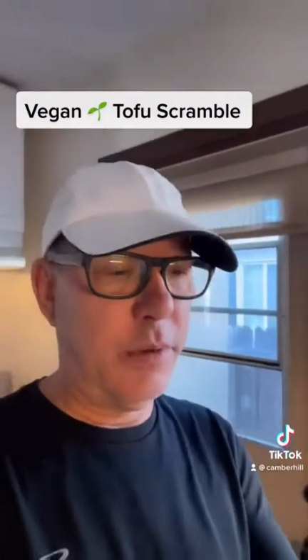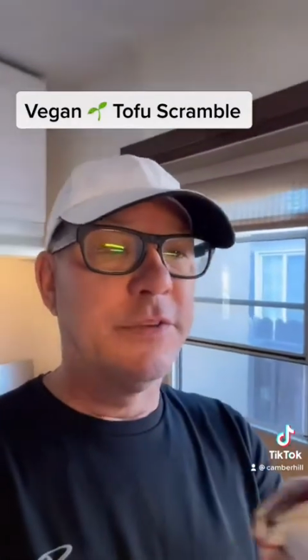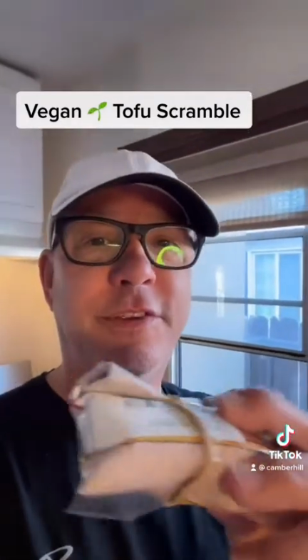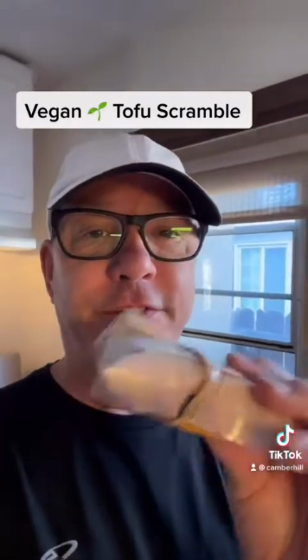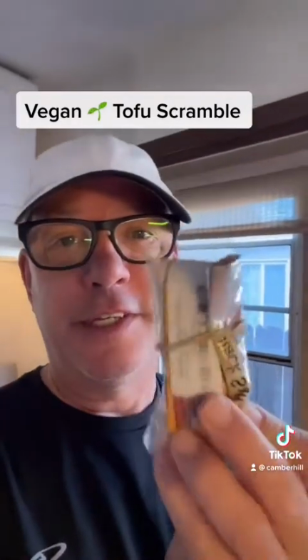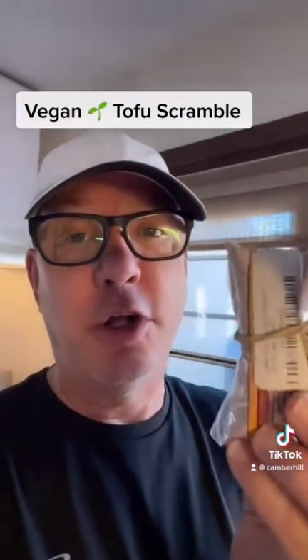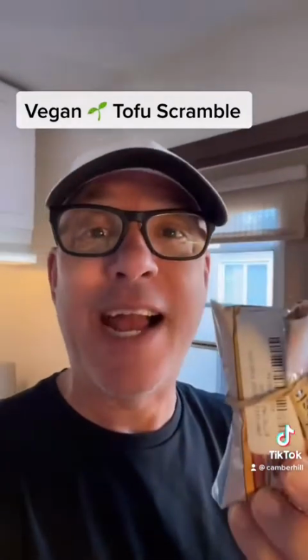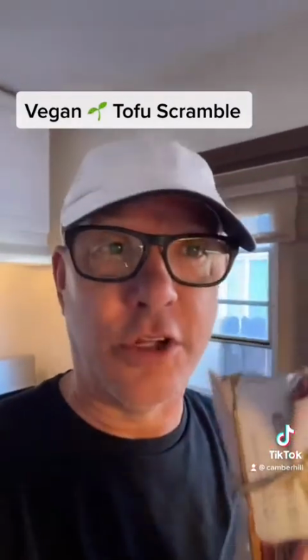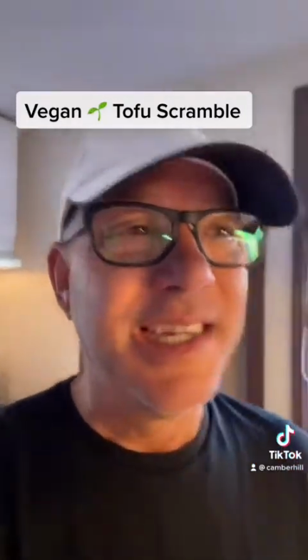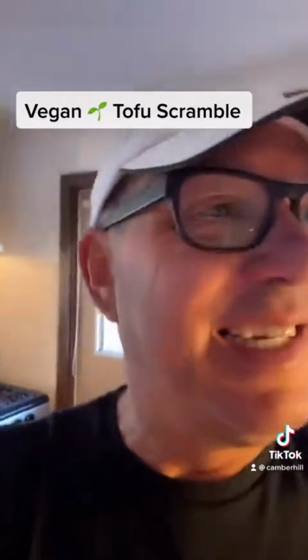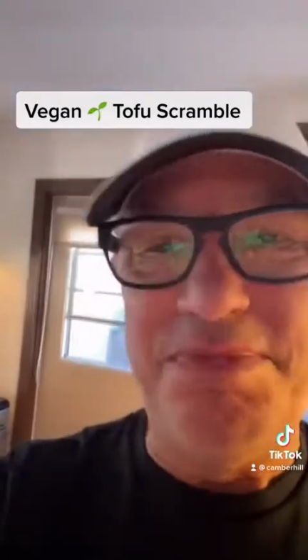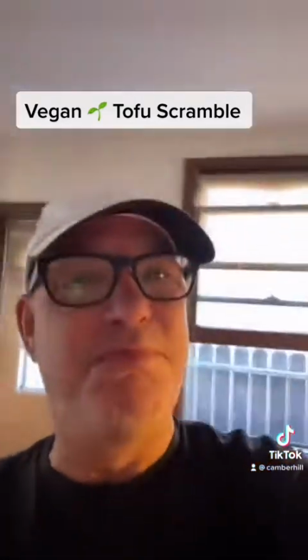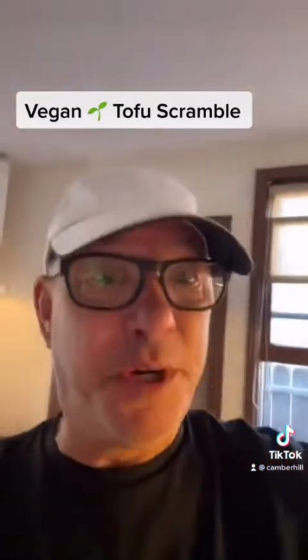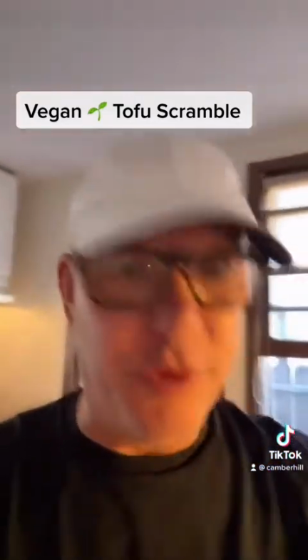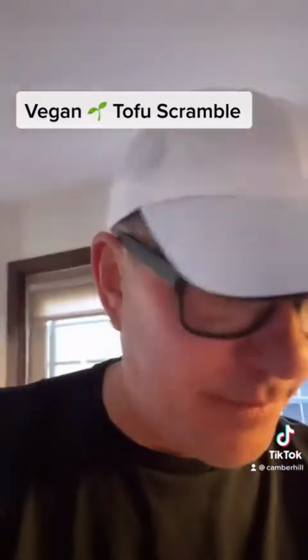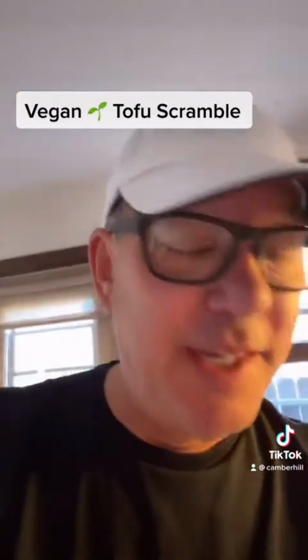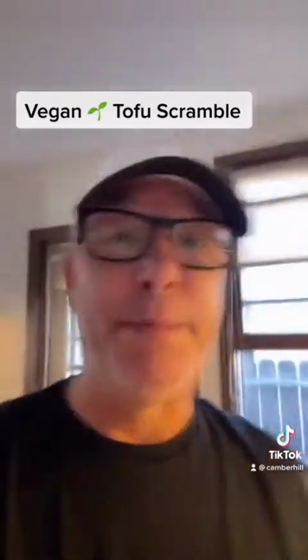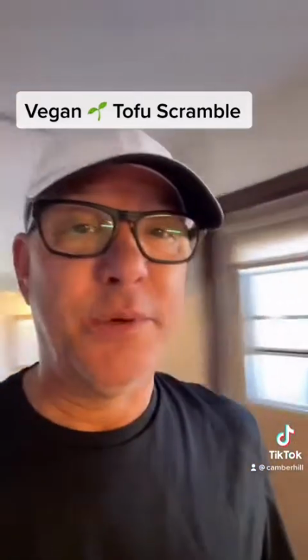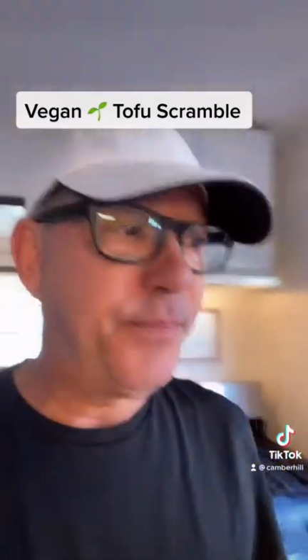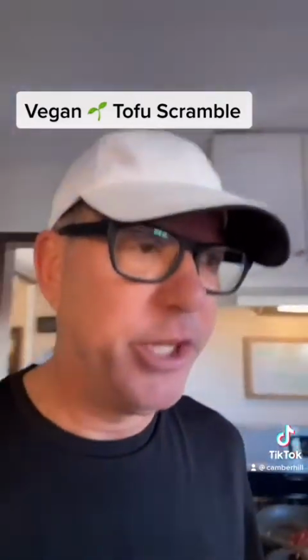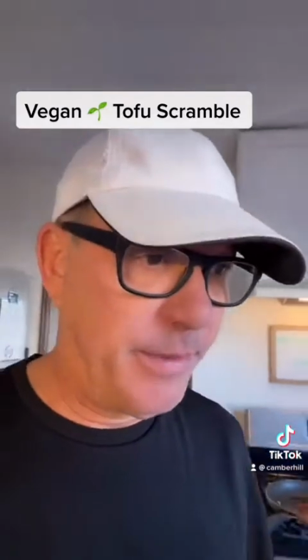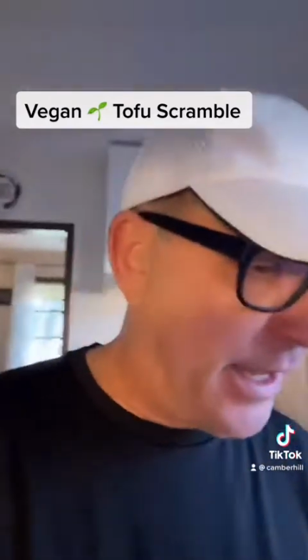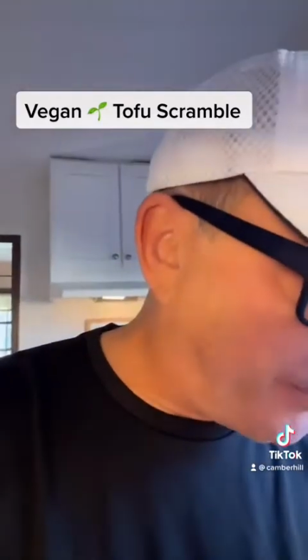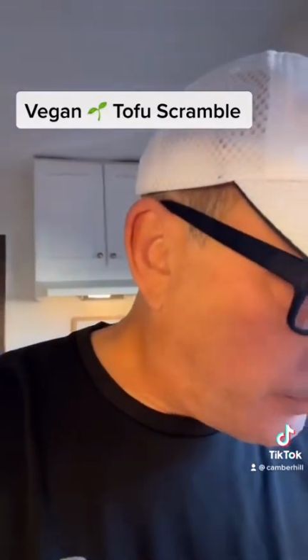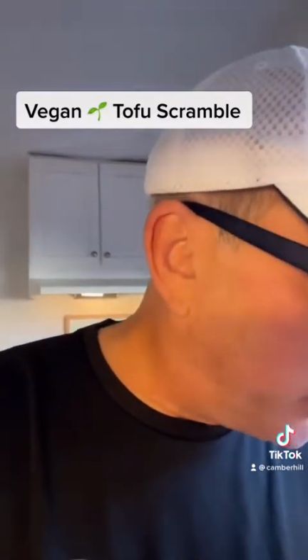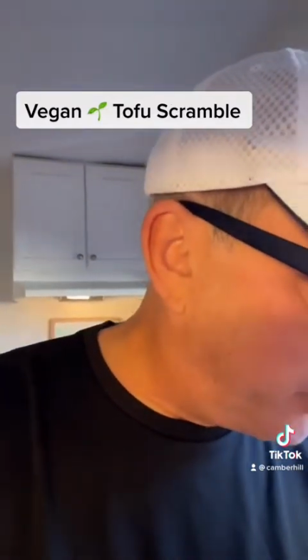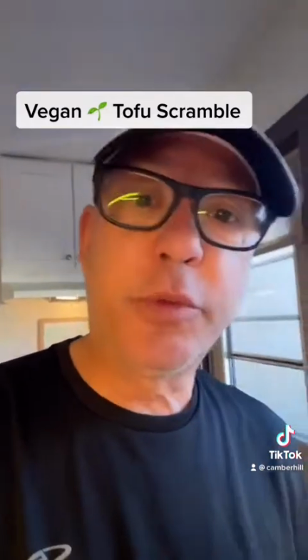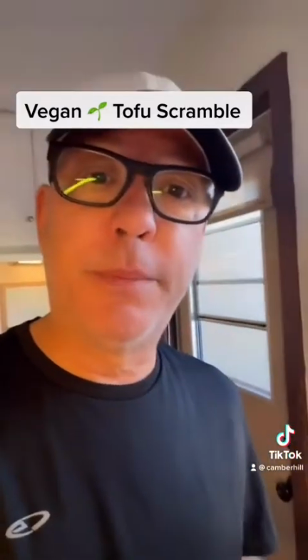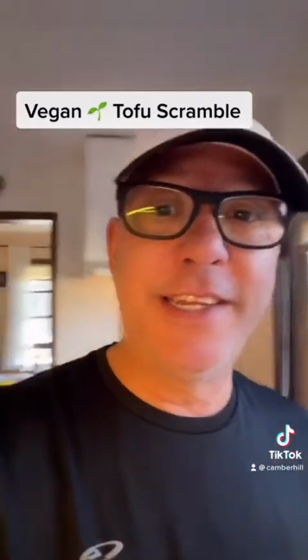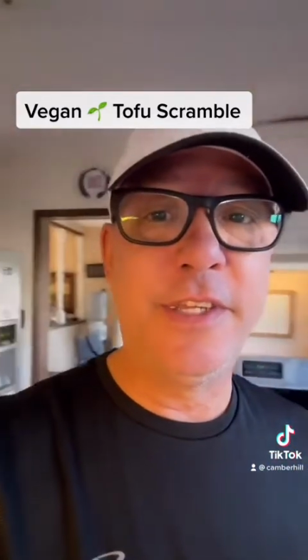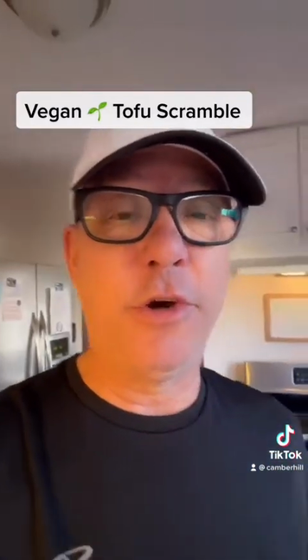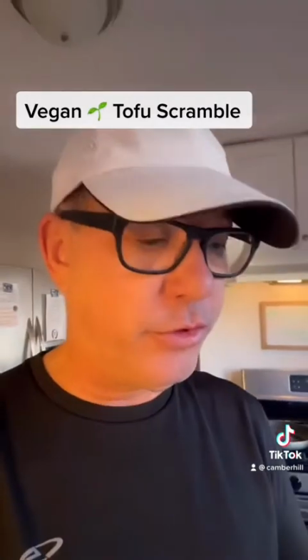This stuff is called black salt. It's pretty putrid smelling, like a bad egg would be, but it's yummy.